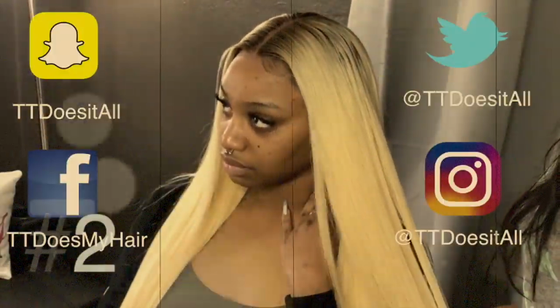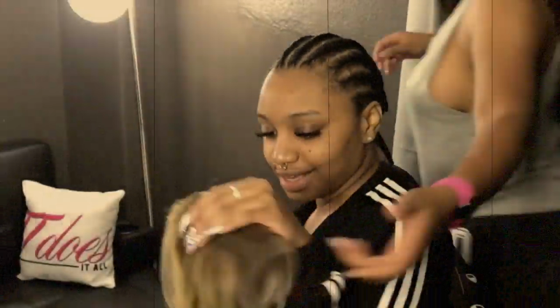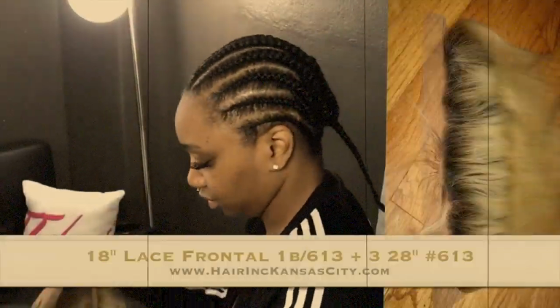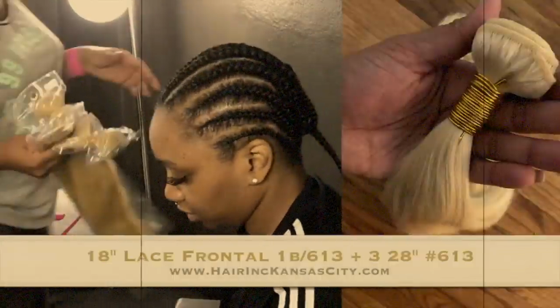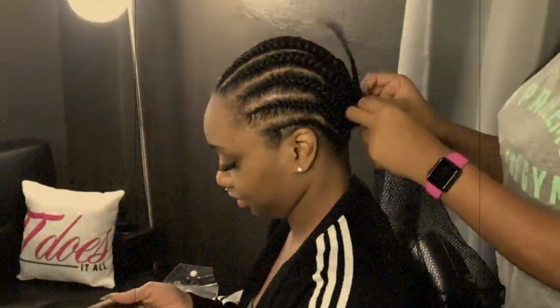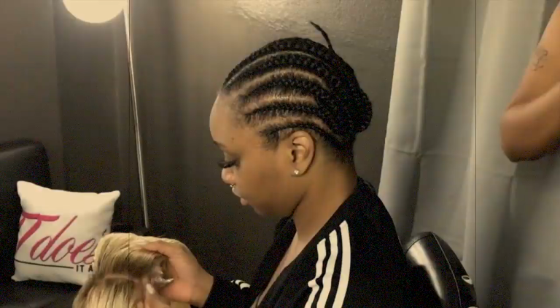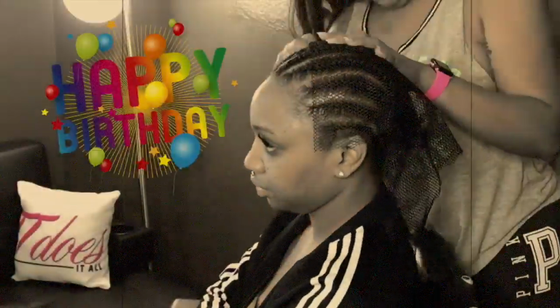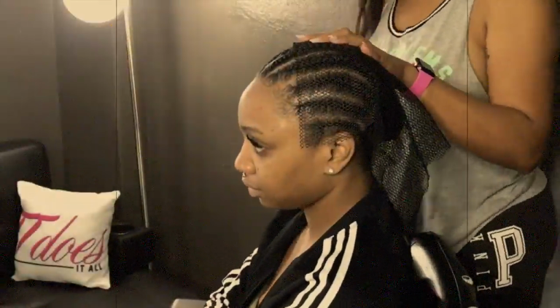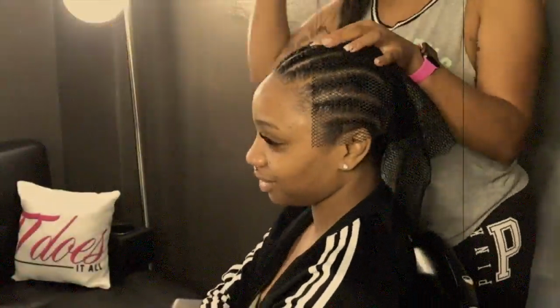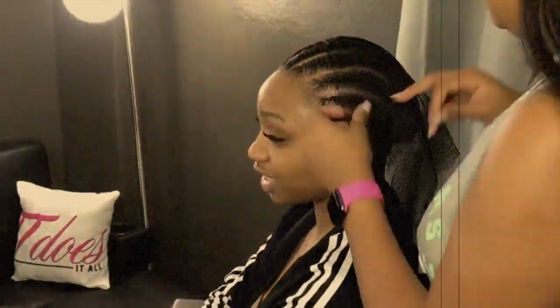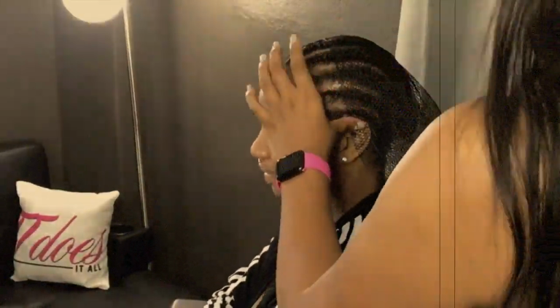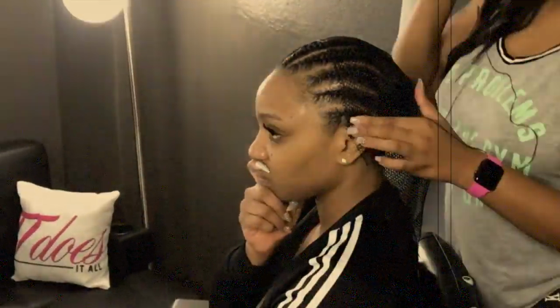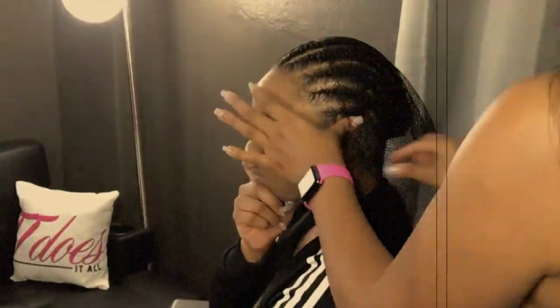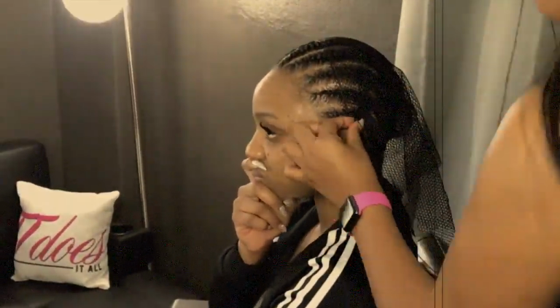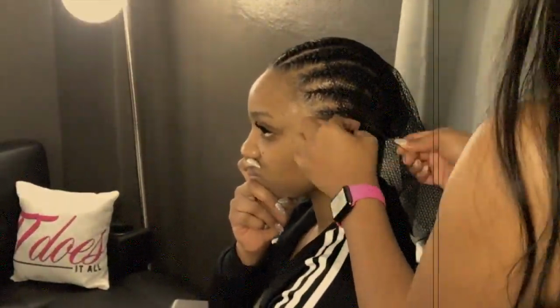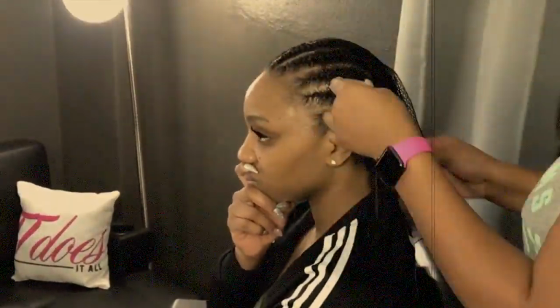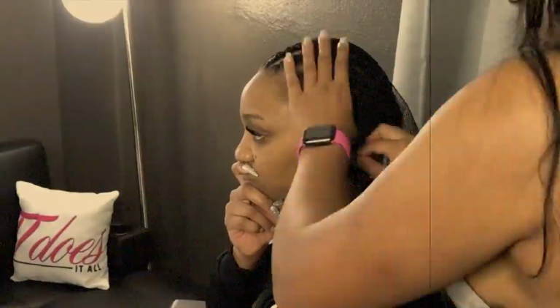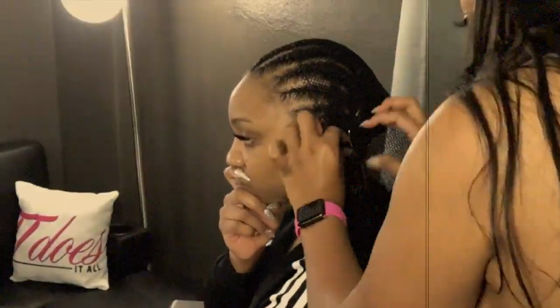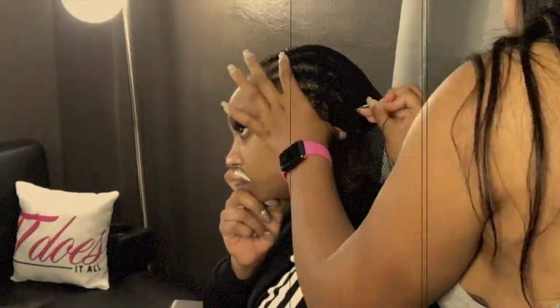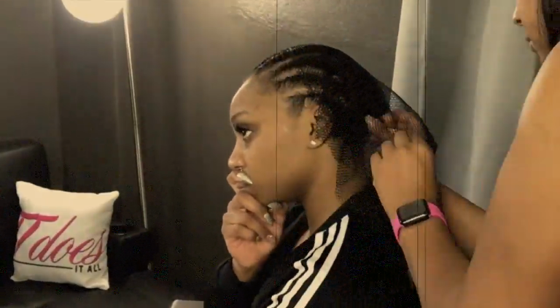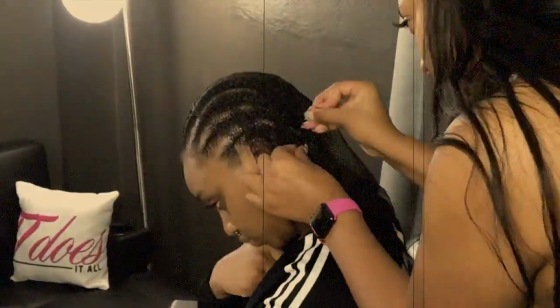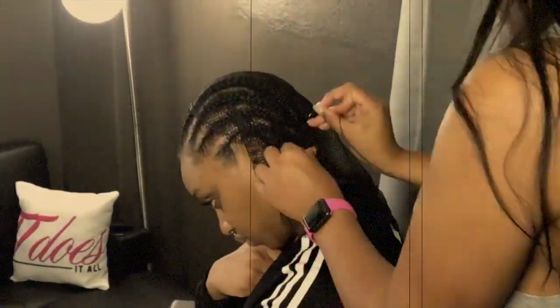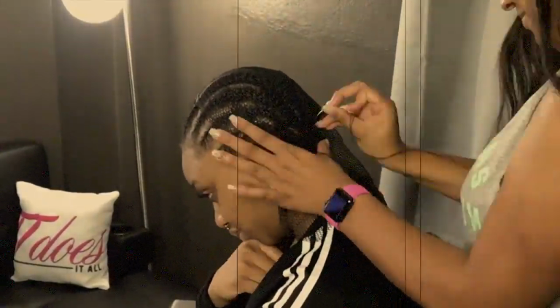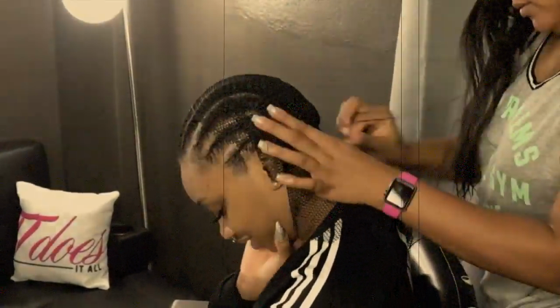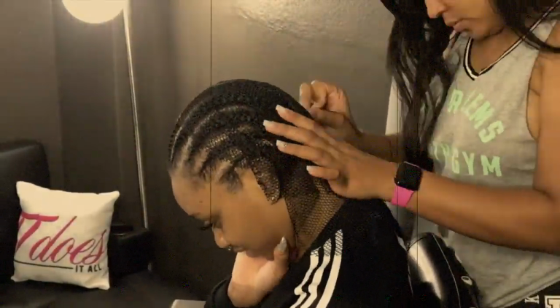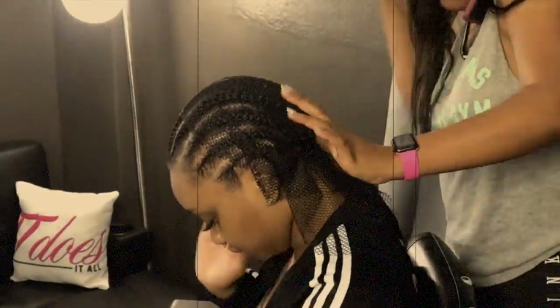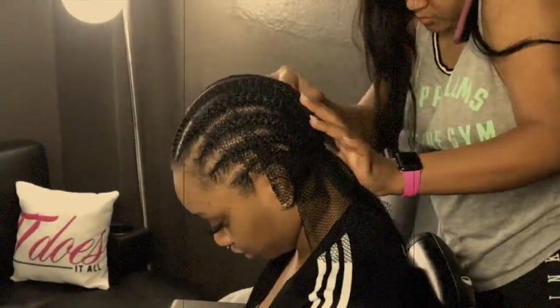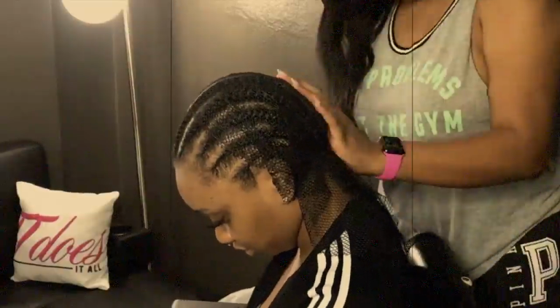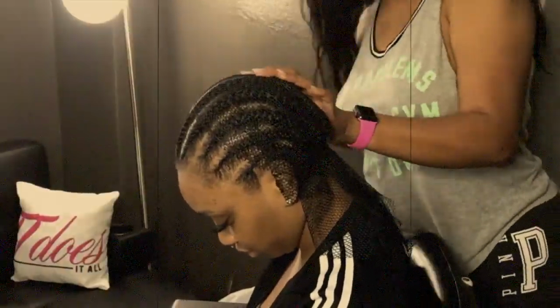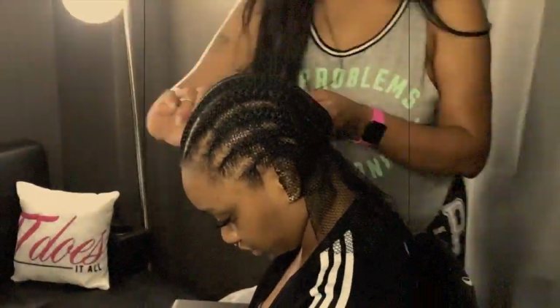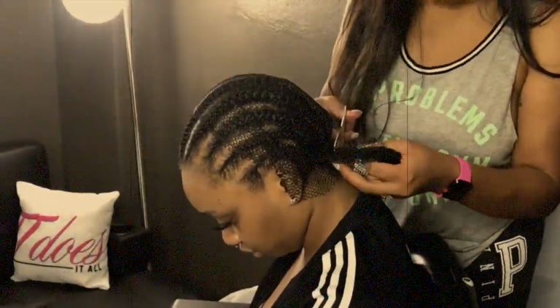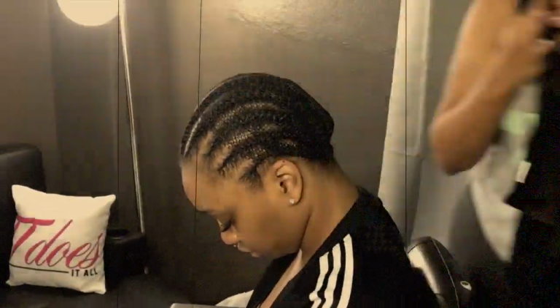The number two video is where I did the lace frontal with the blonde hair. This video had 2.3 million views, over 1,000 comments, 46,000 likes, and I made this in October 2017.